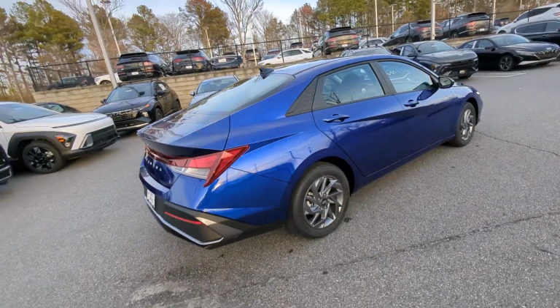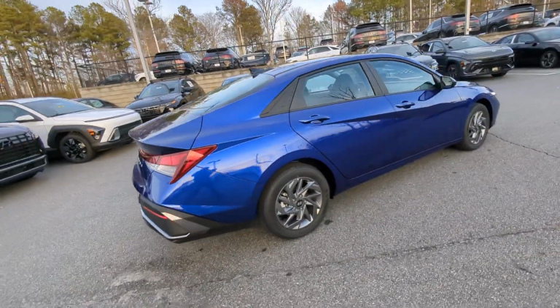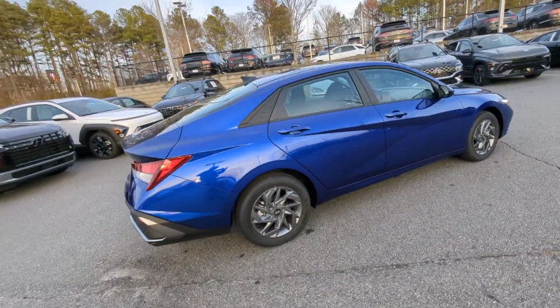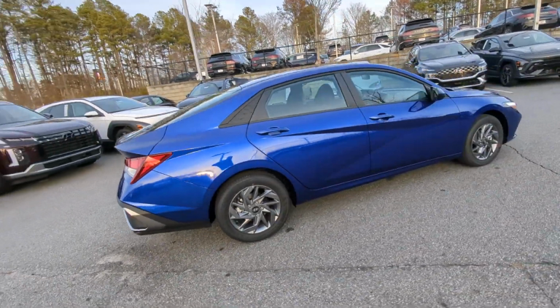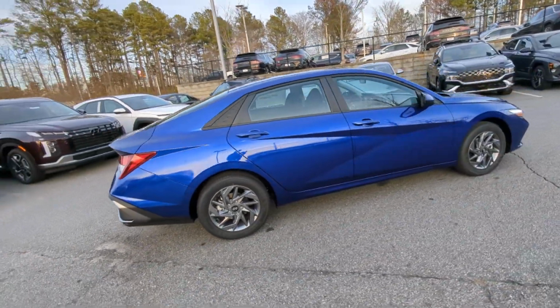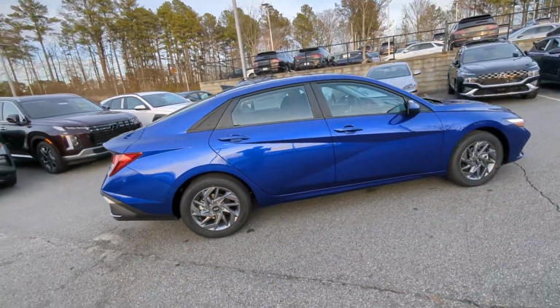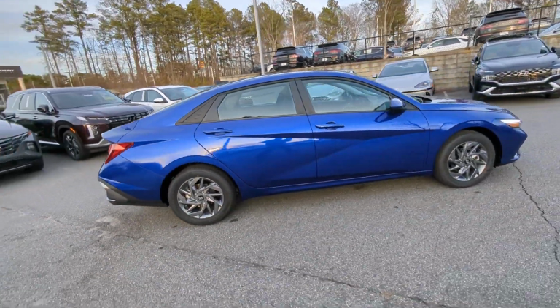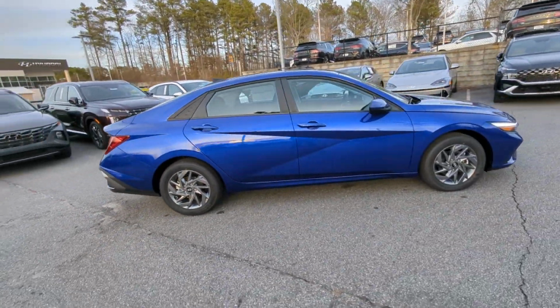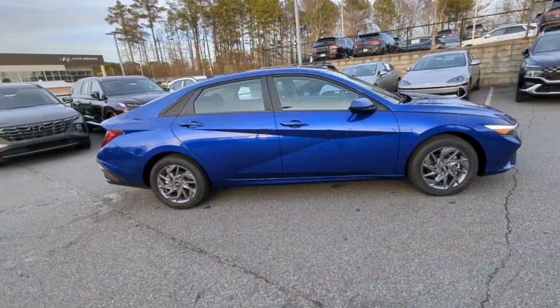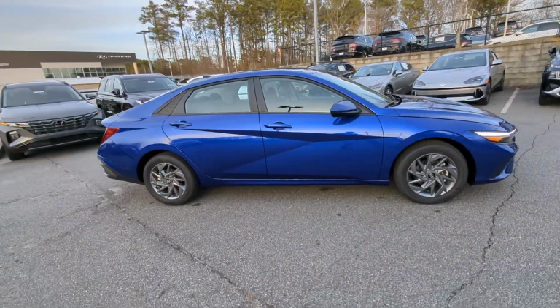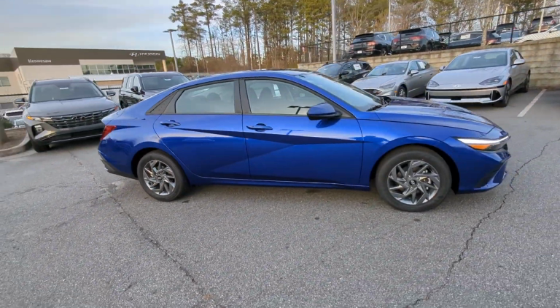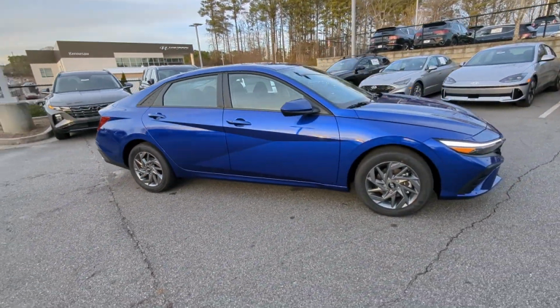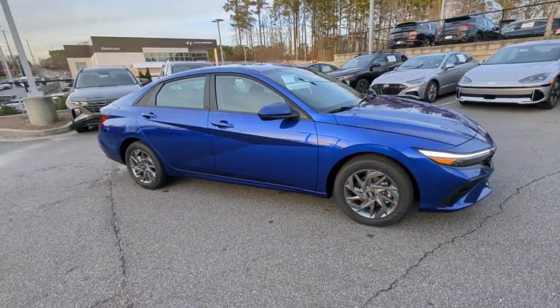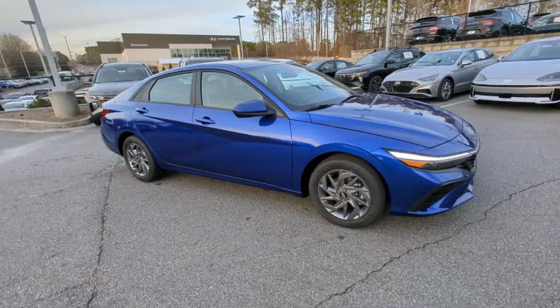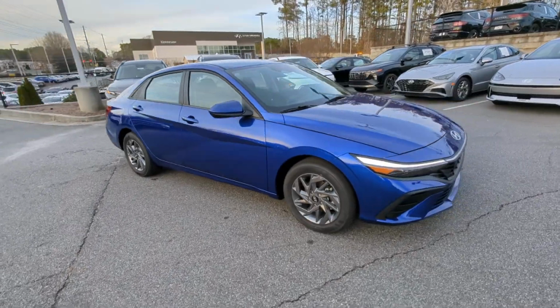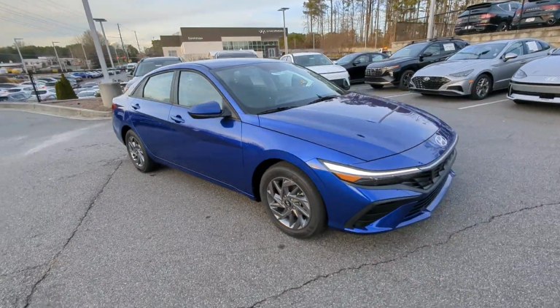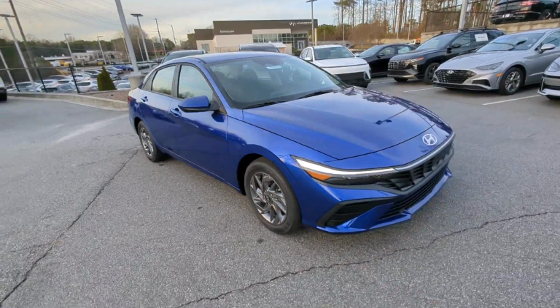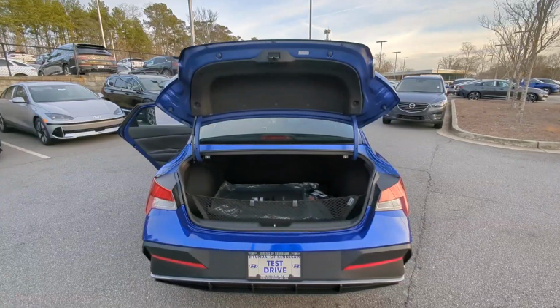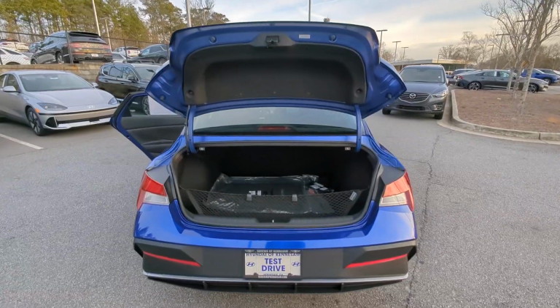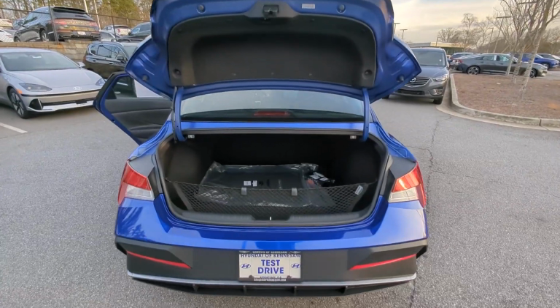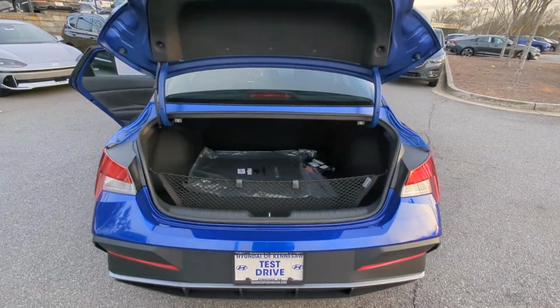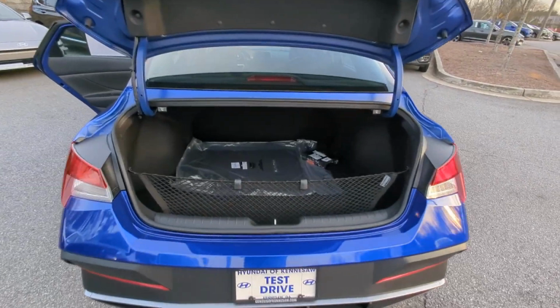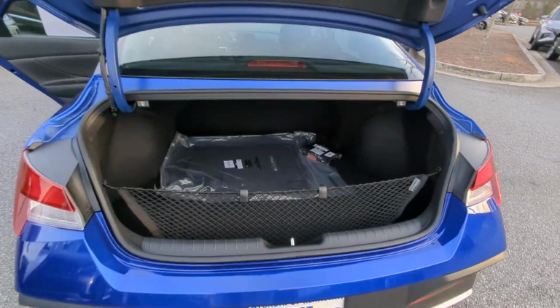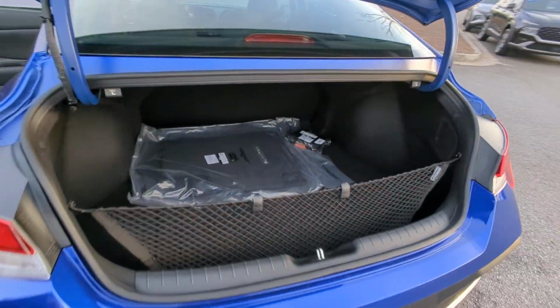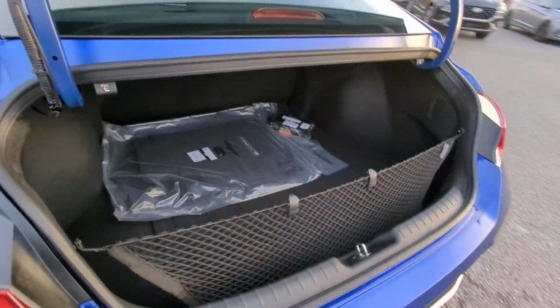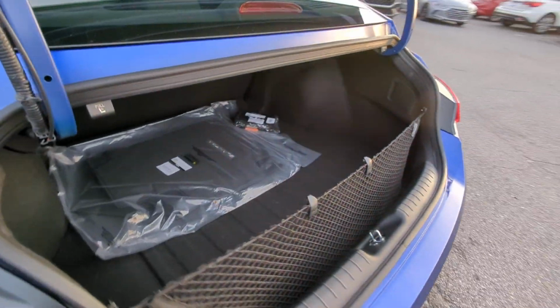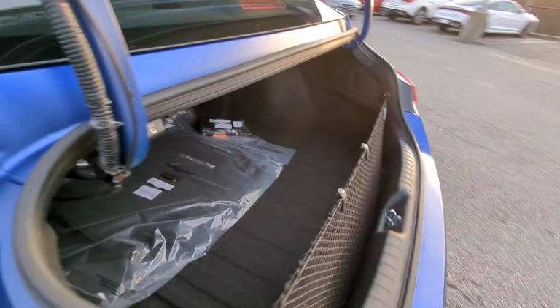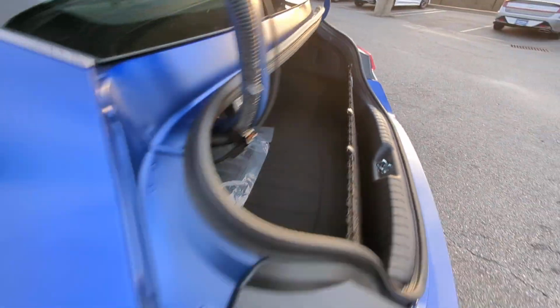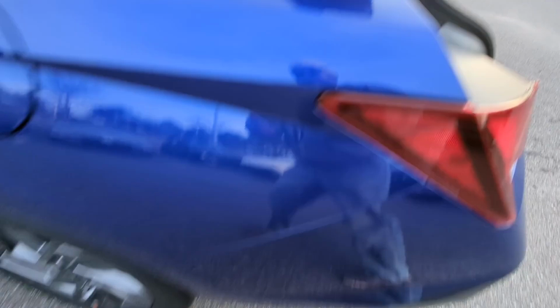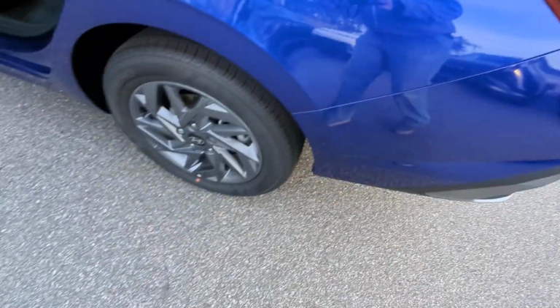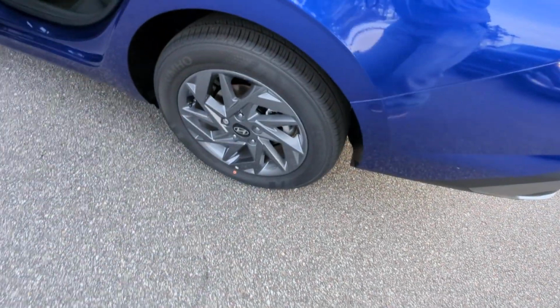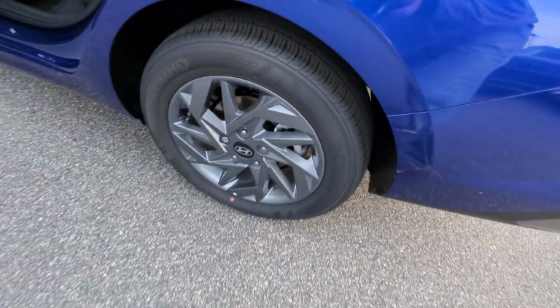The following are some of this vehicle's highlighted options: Apple CarPlay and/or Android Auto, keyless entry, navigation system, backup camera, and satellite radio.